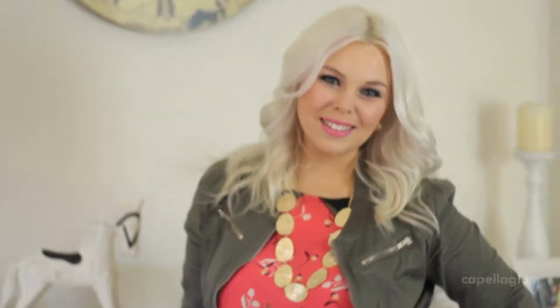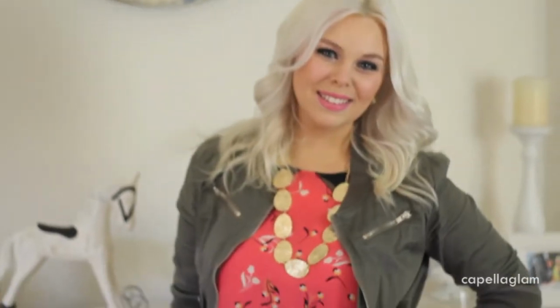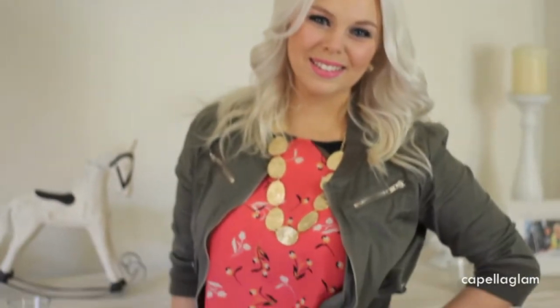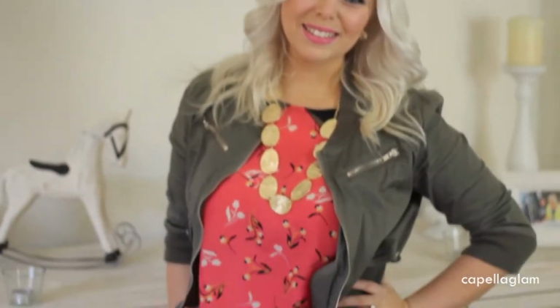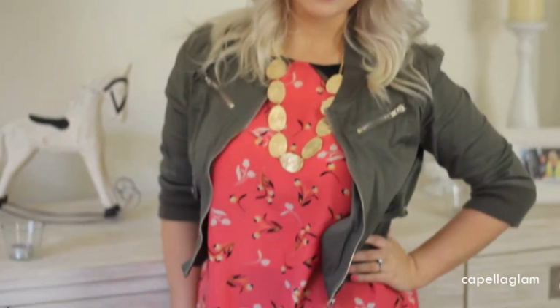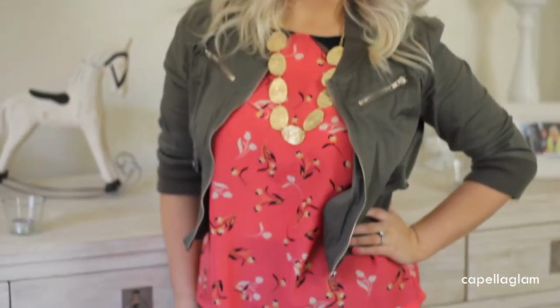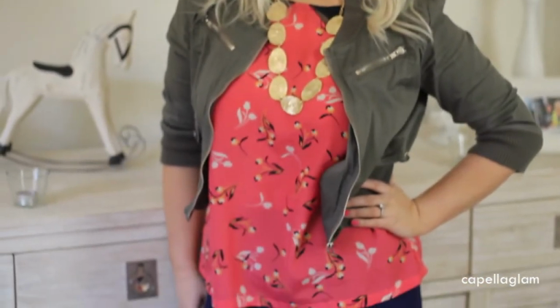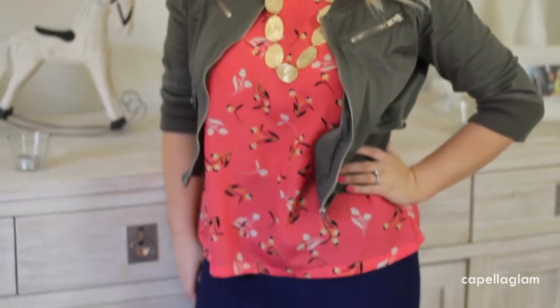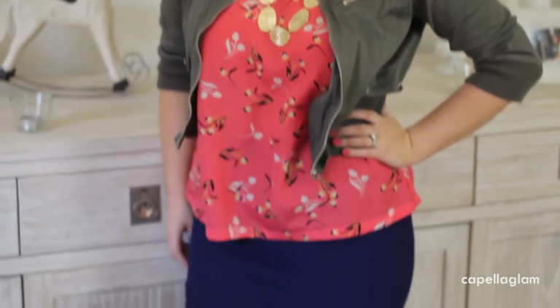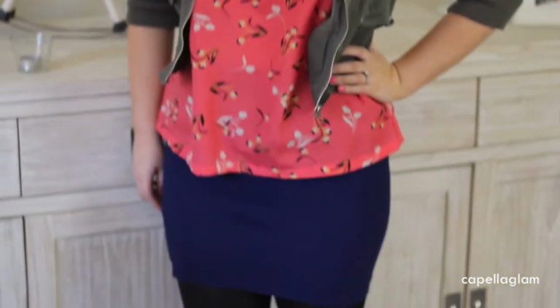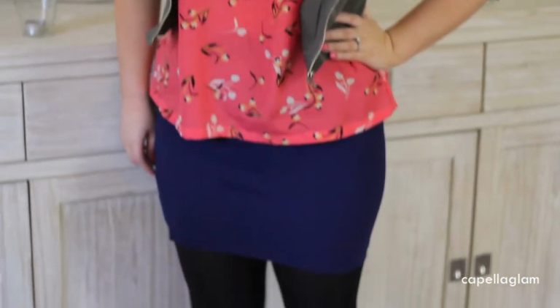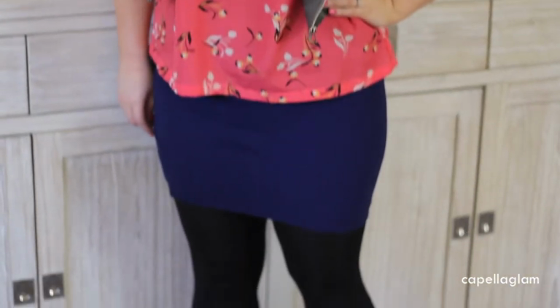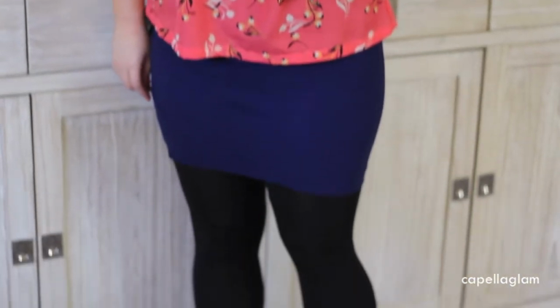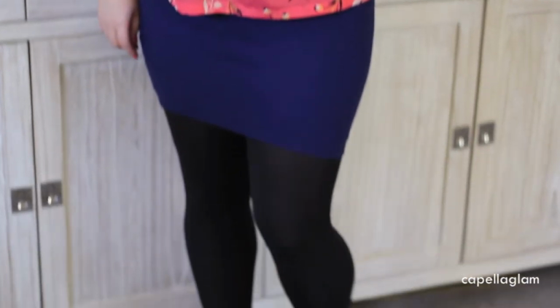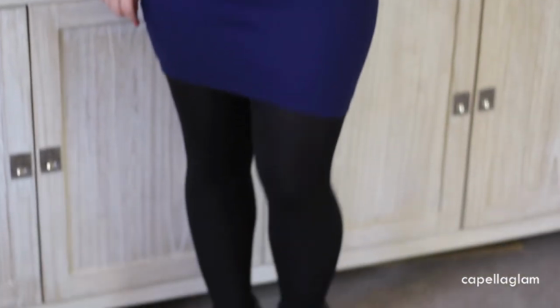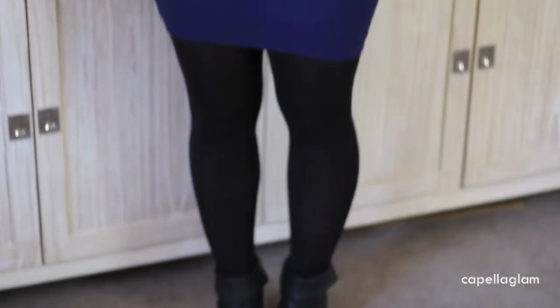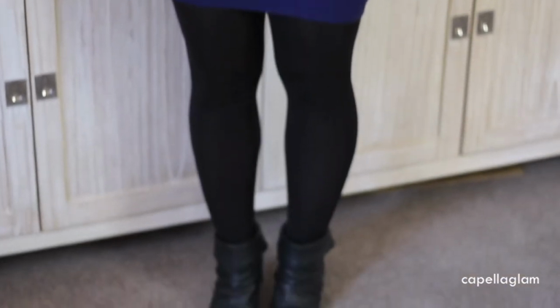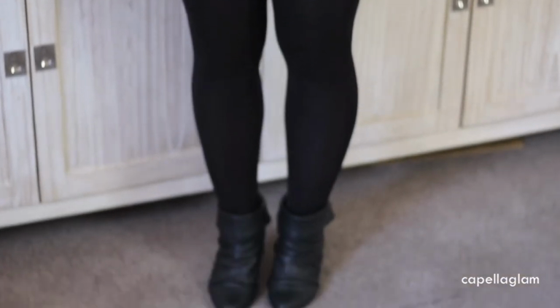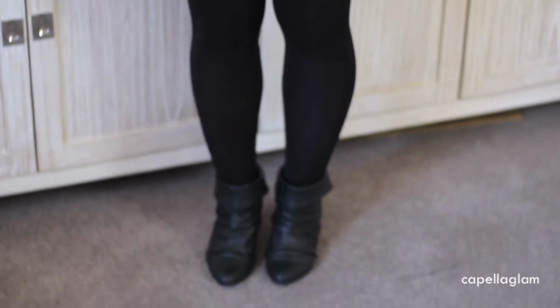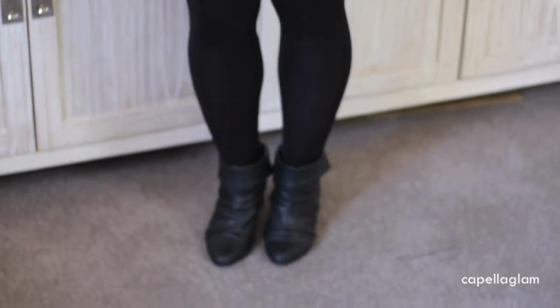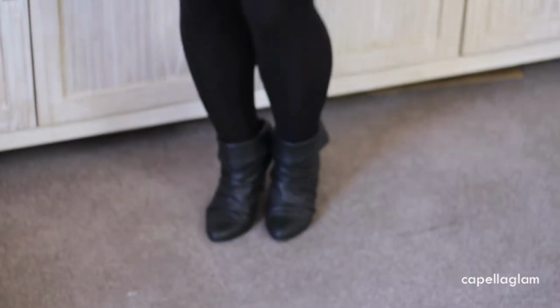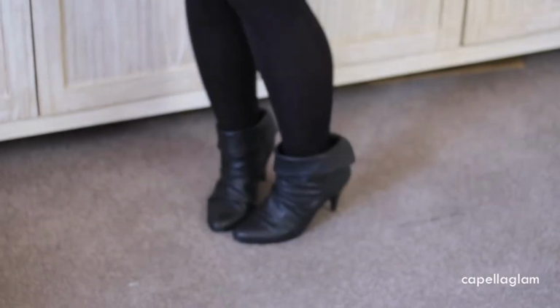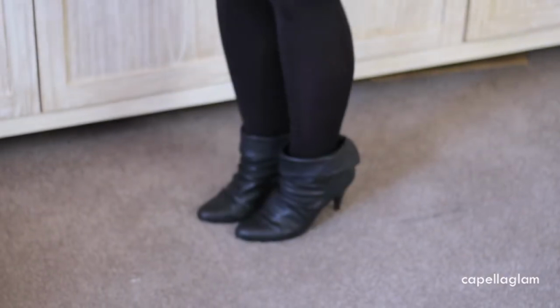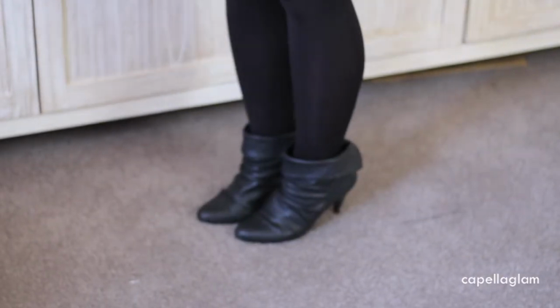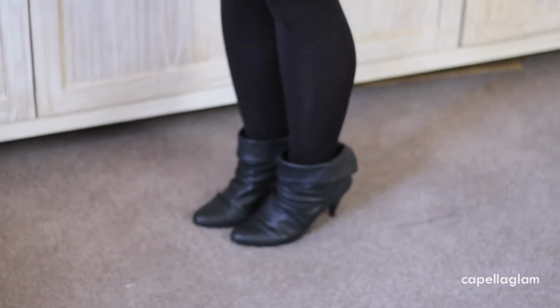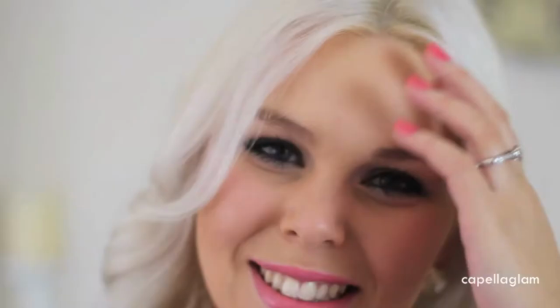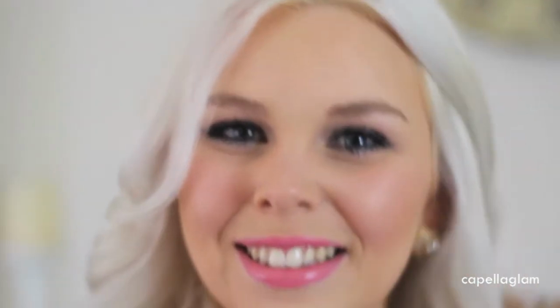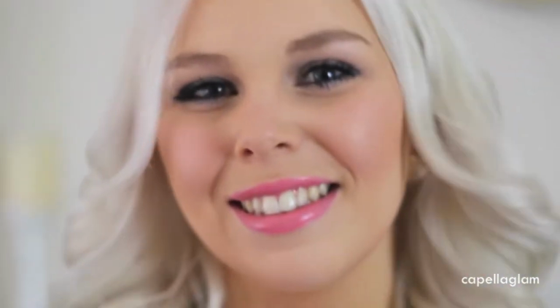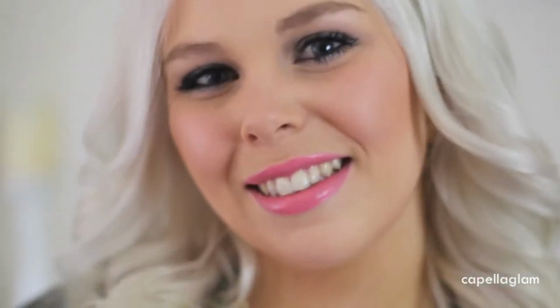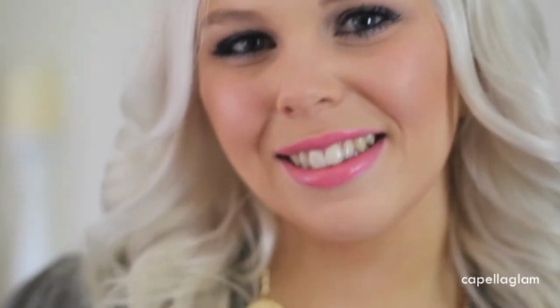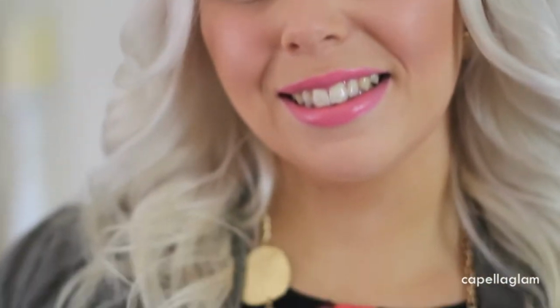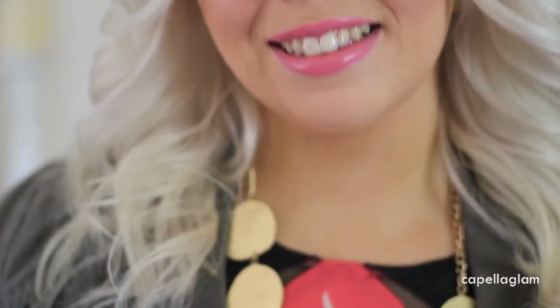Hi guys, today I'm doing an outfit of the day. This is a kind of funky casual dress that you could wear casually or even out to dinner or something like that.